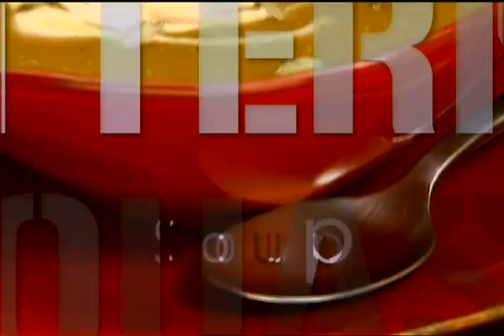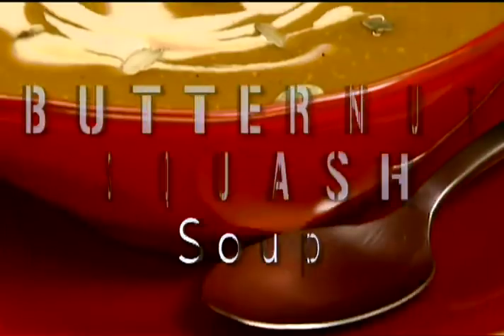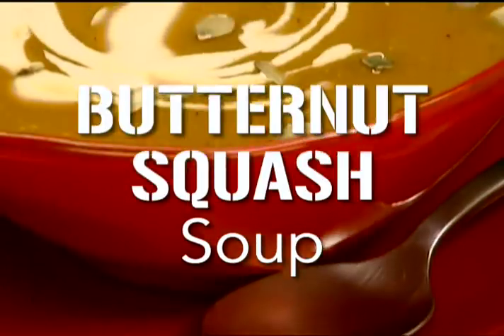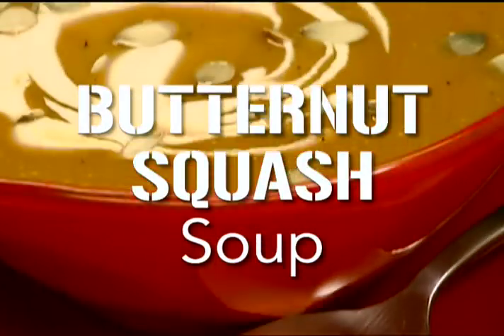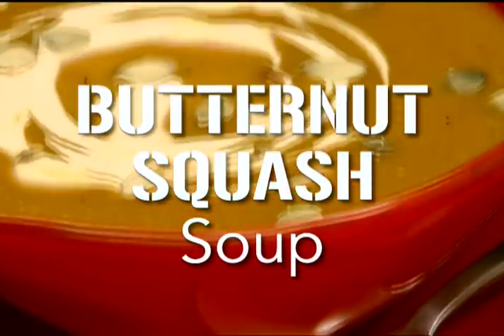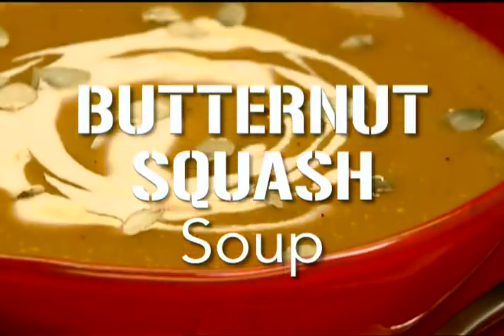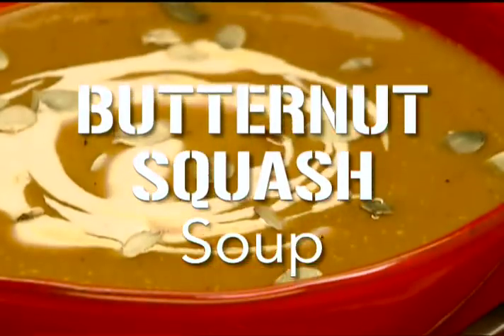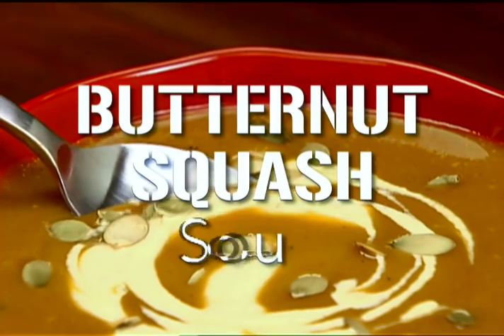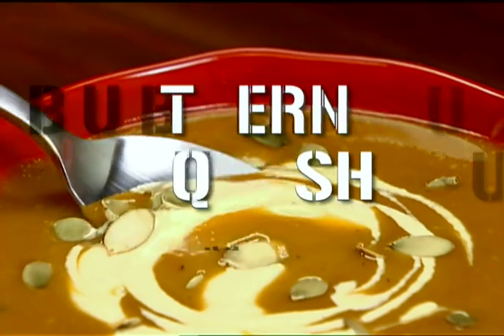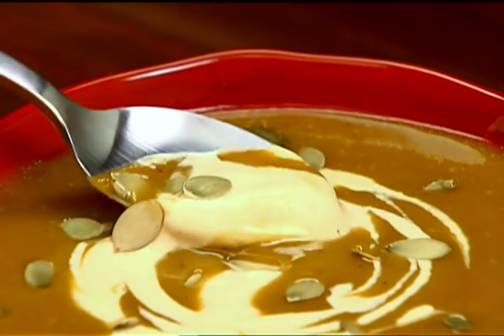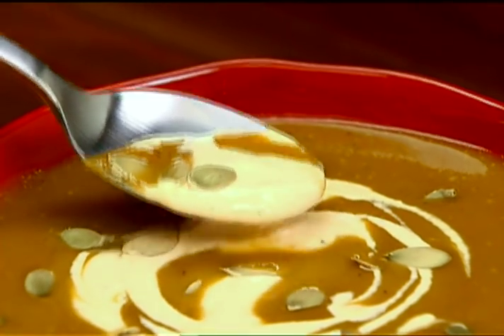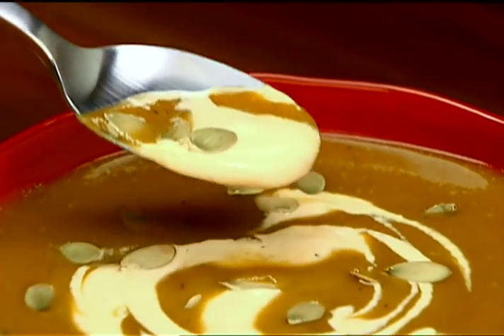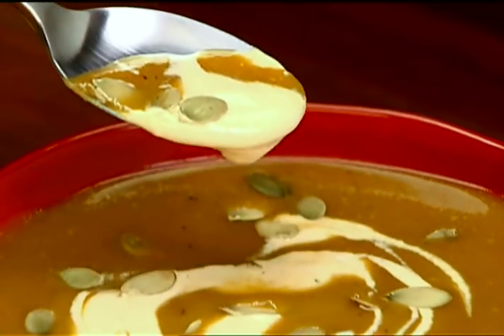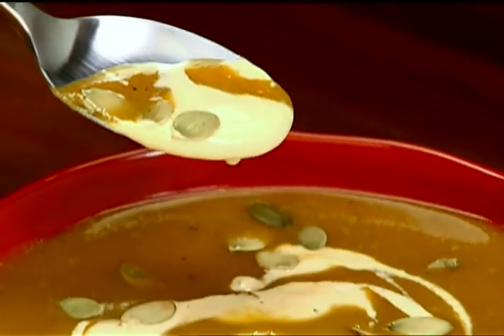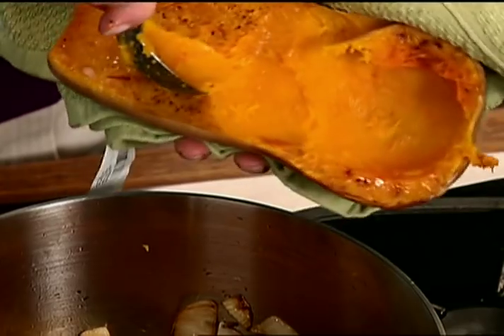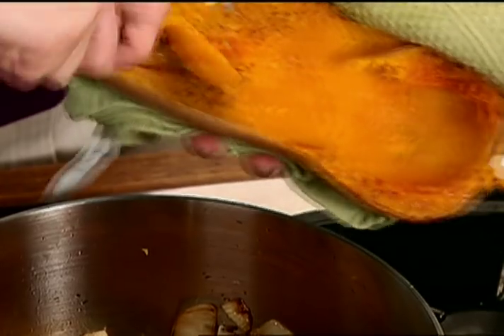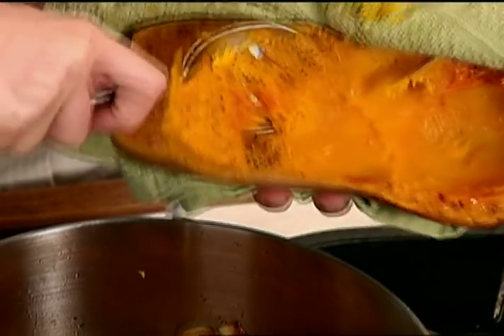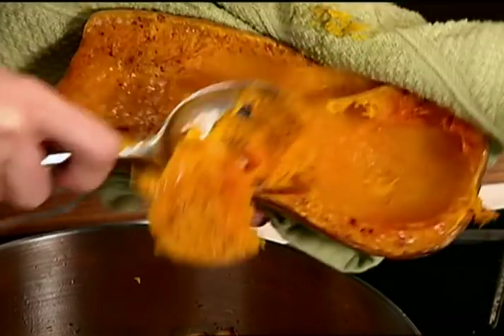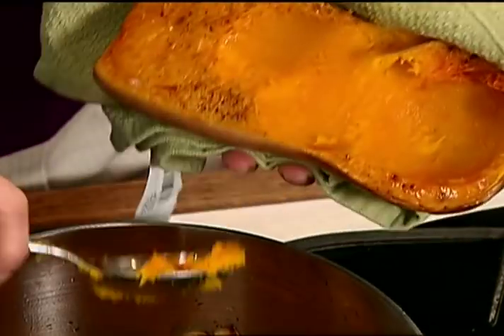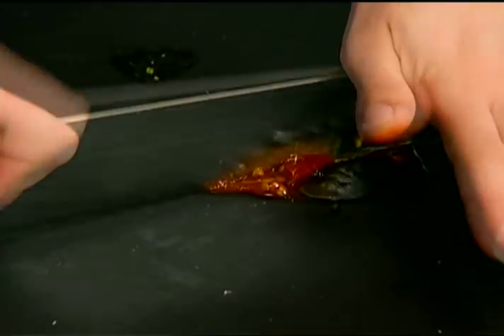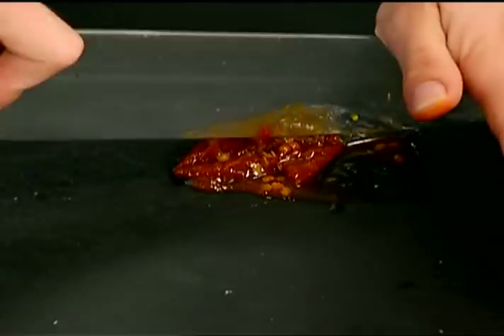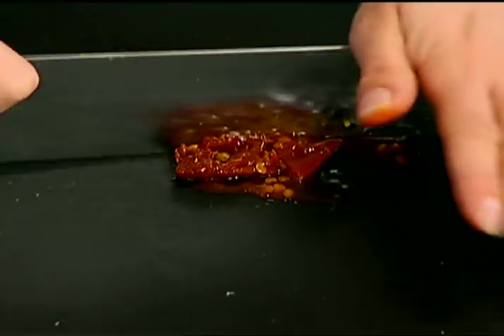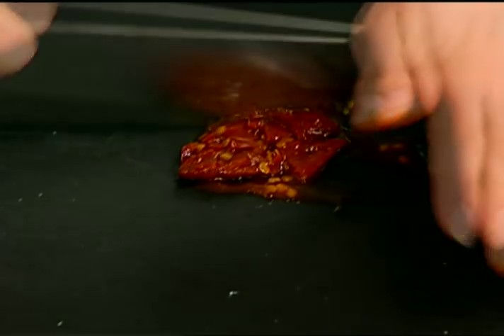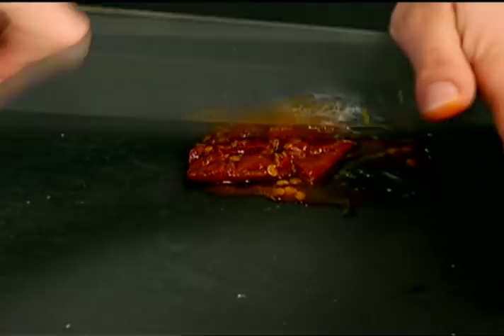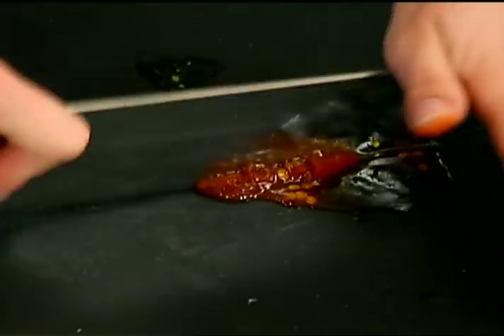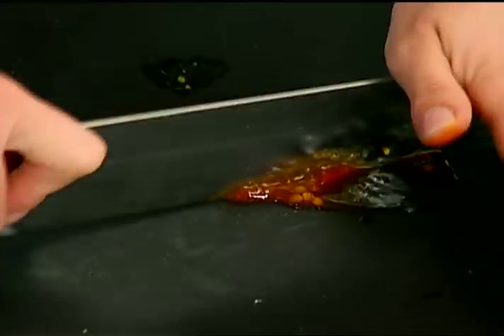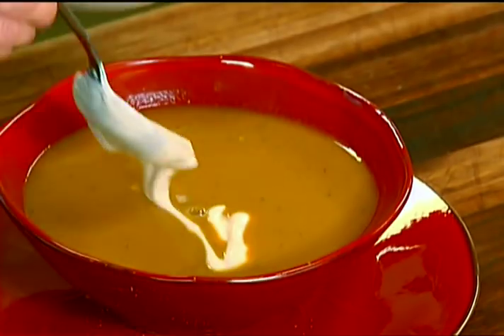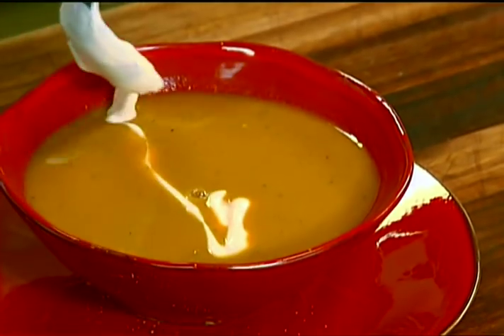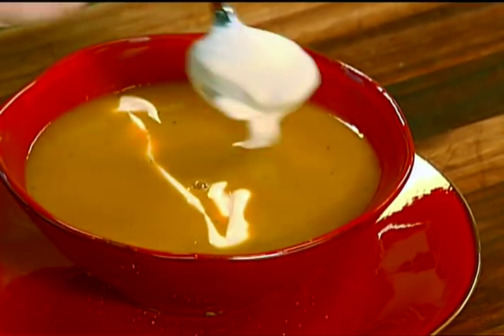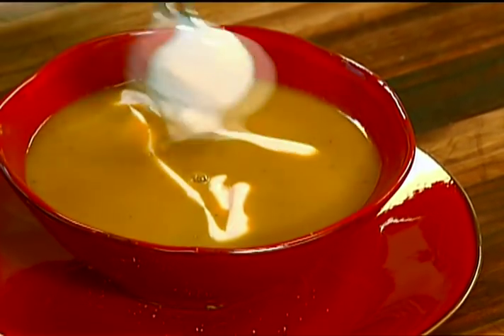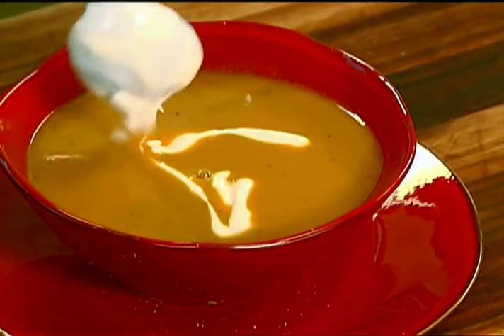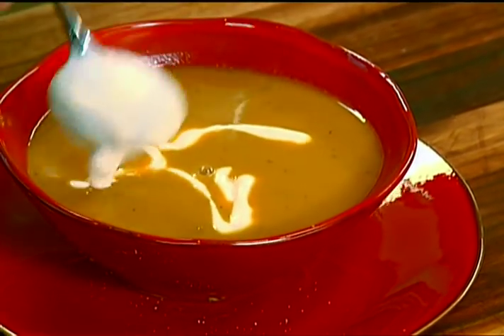My favorite comfort food is next as we make a silky smooth caramelized butternut squash soup that has a surprising smoky kiss of chipotle flavor to it.